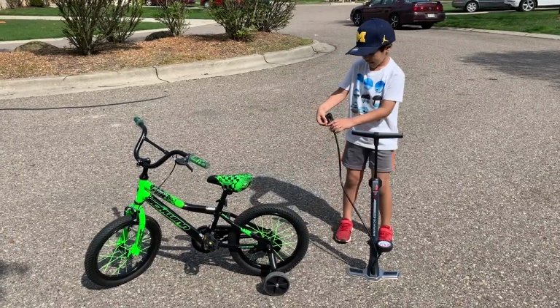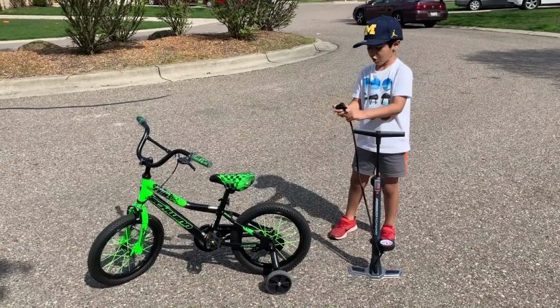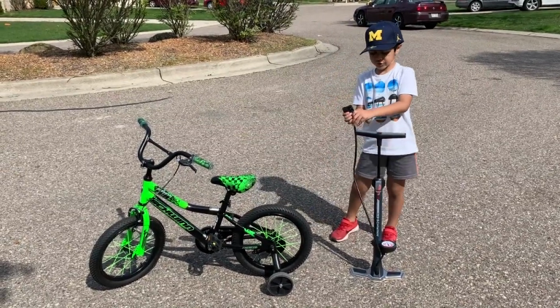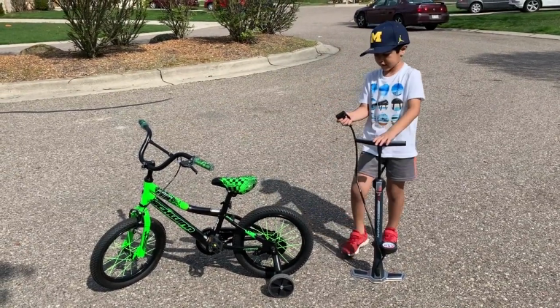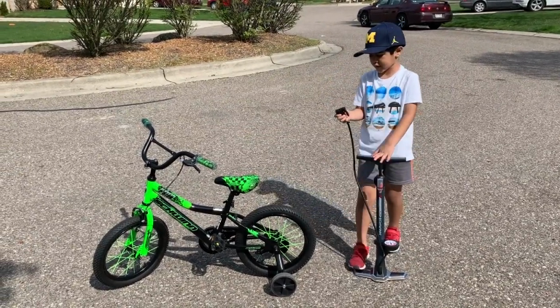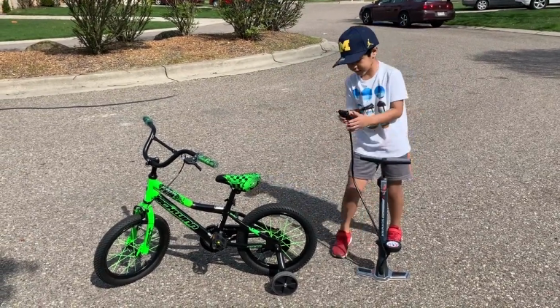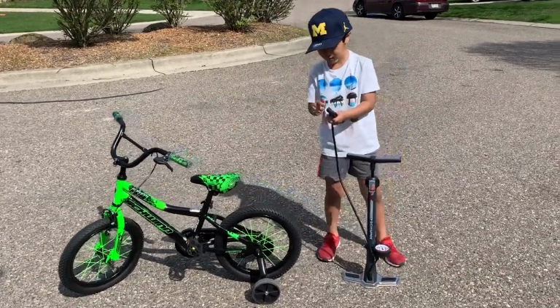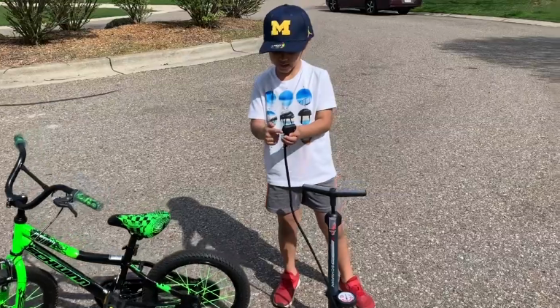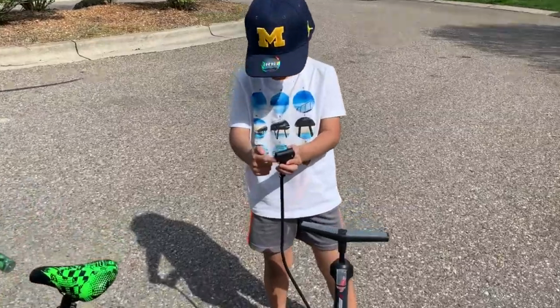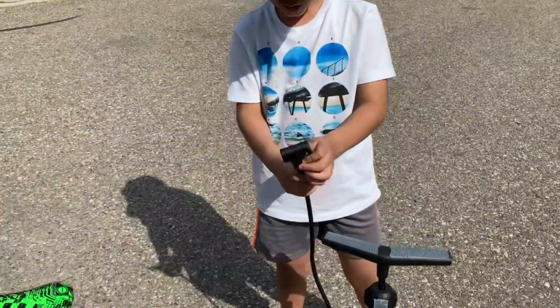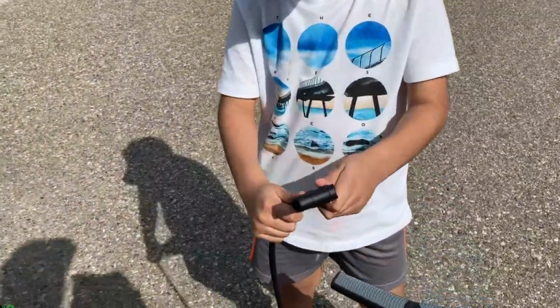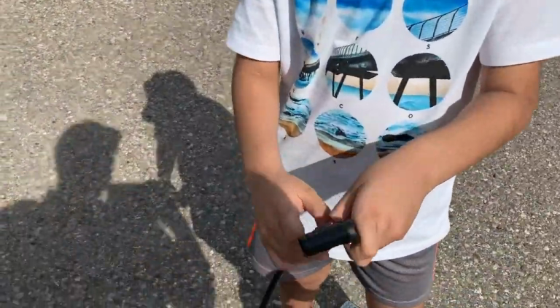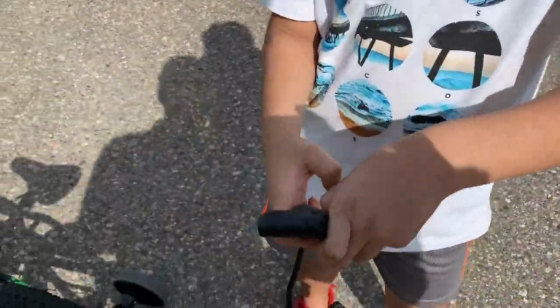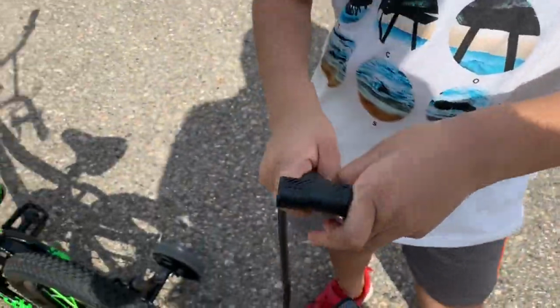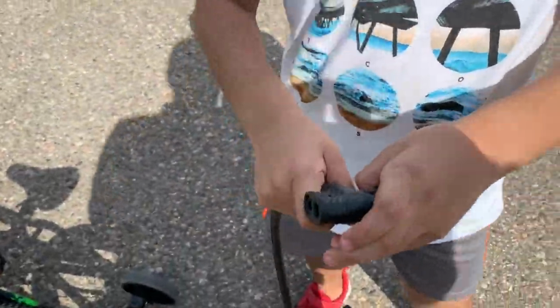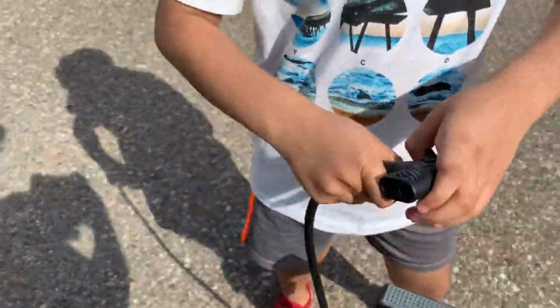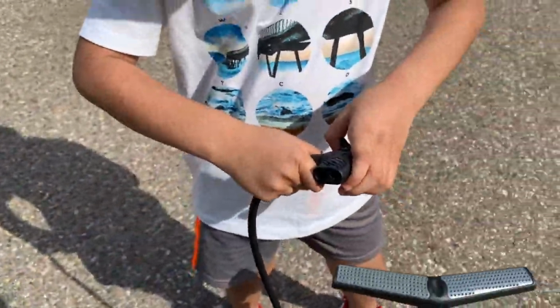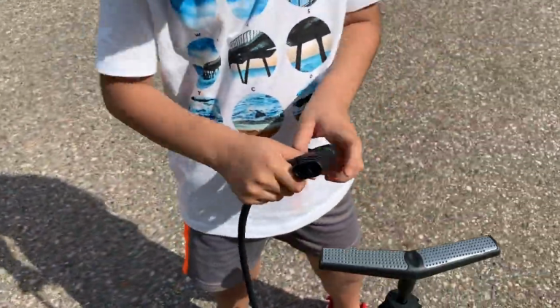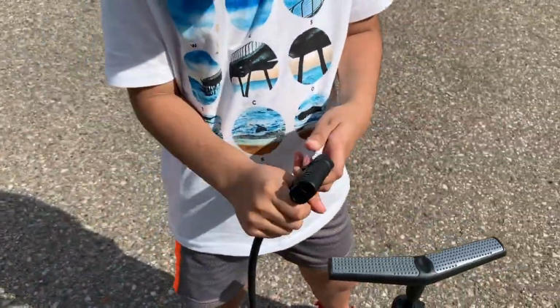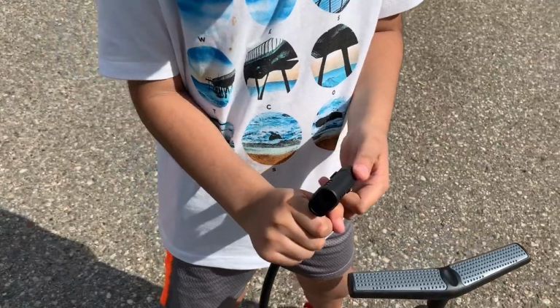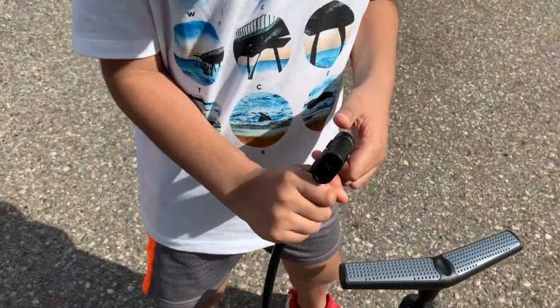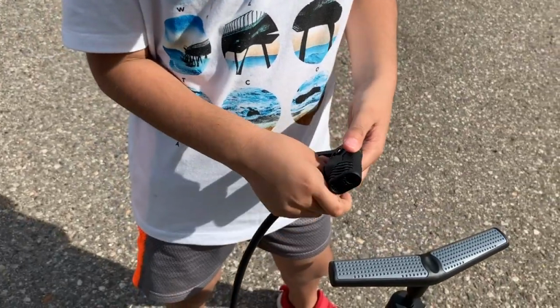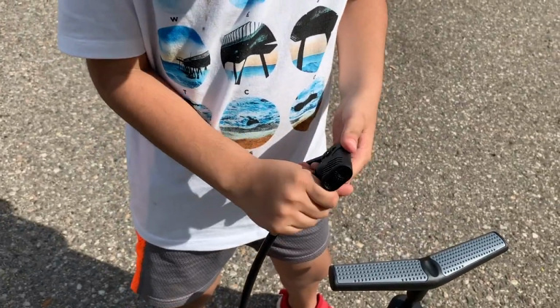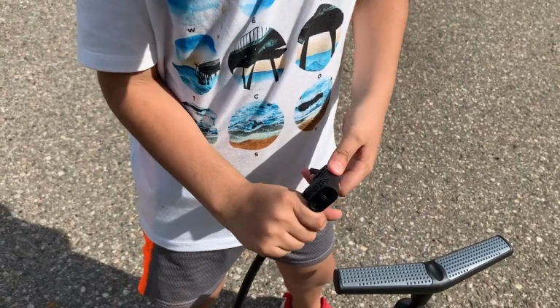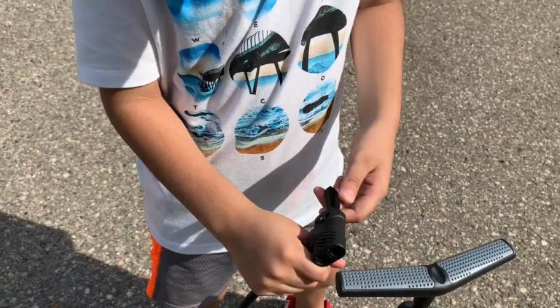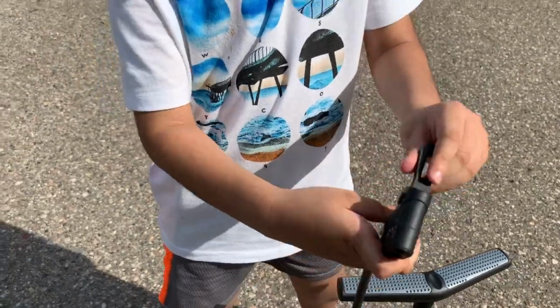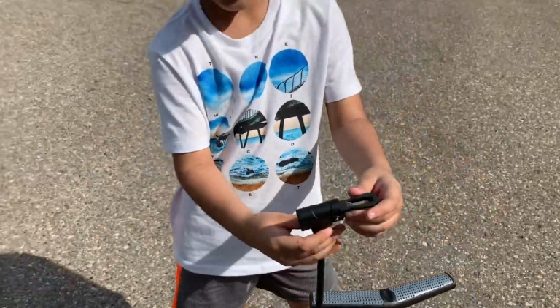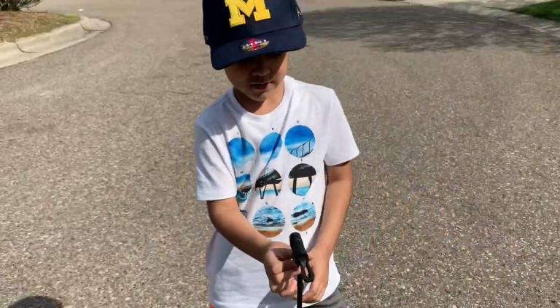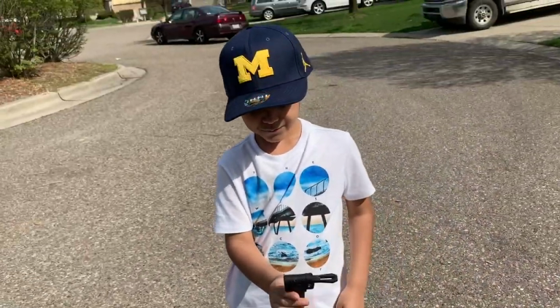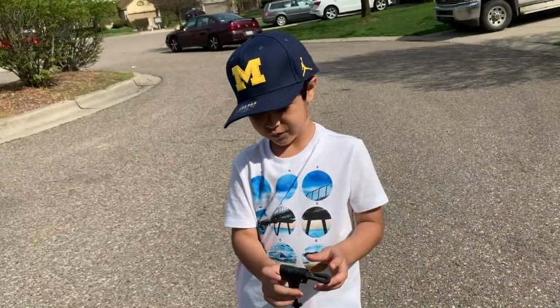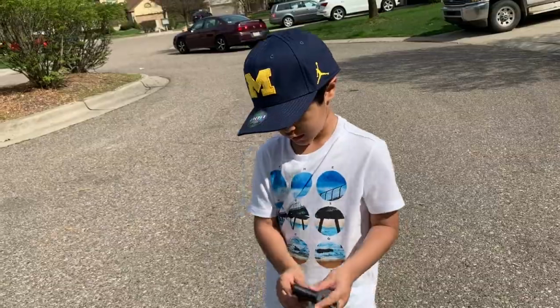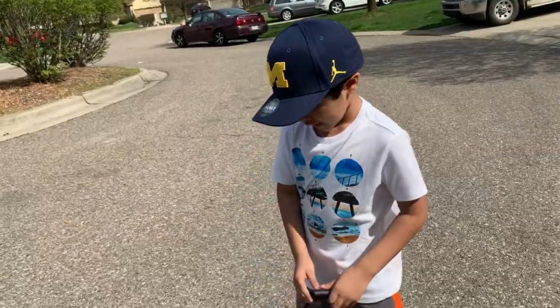We're also — do you see this? This is where the air pumps, where it goes out. And then you're going to need to put this end right on like this, which is pretty hard.